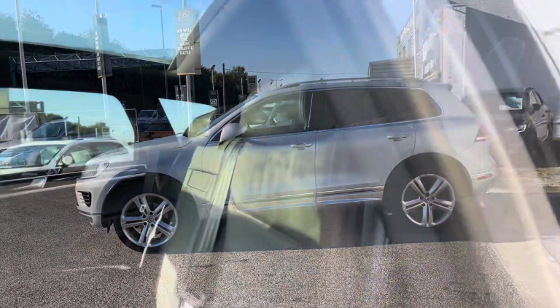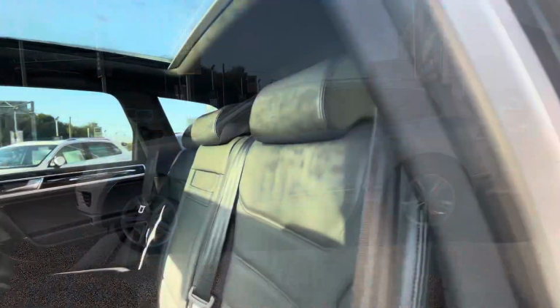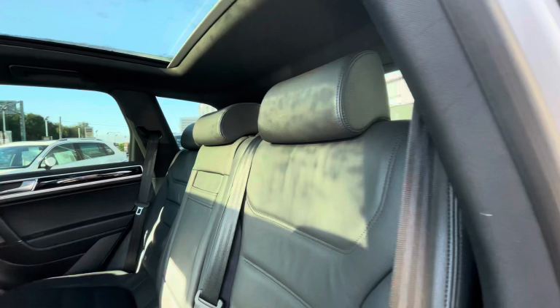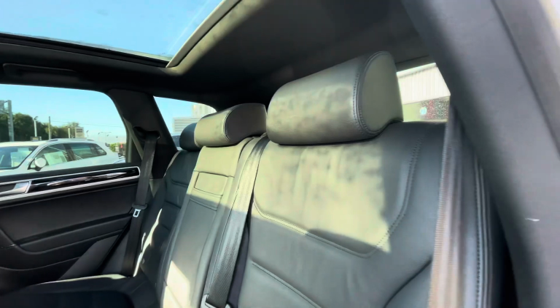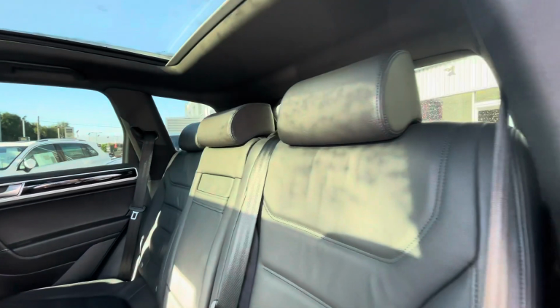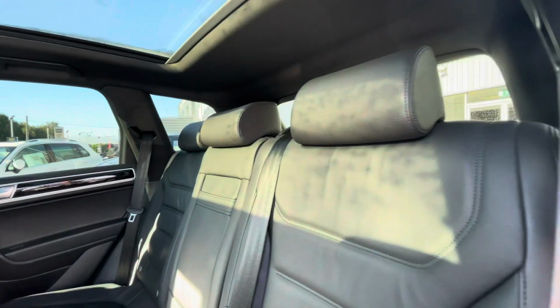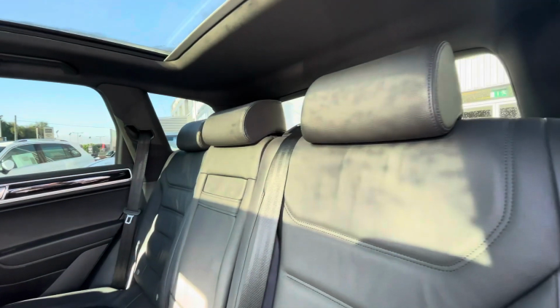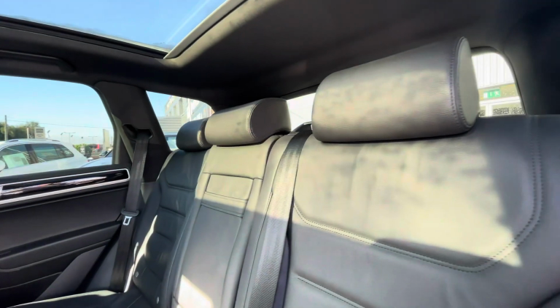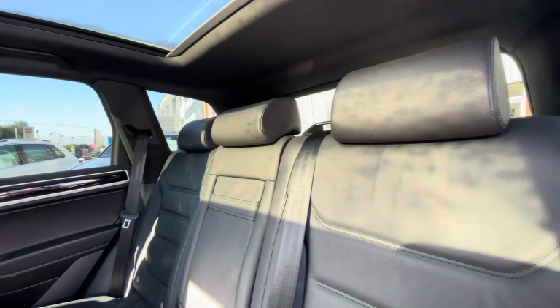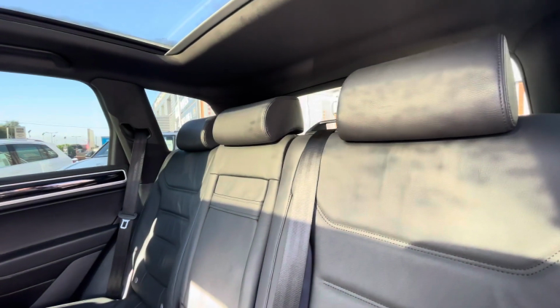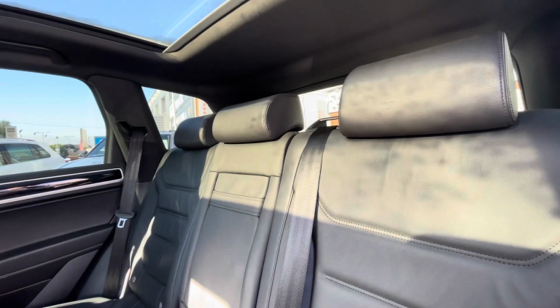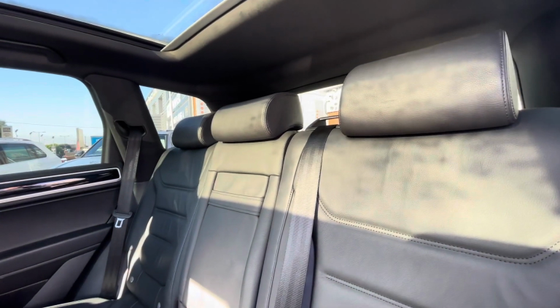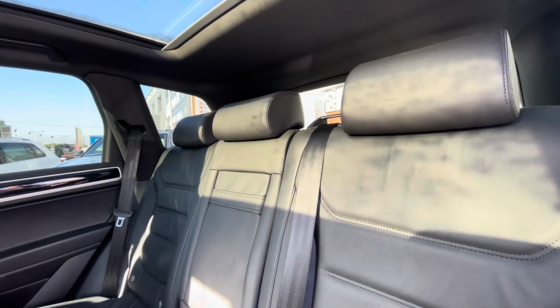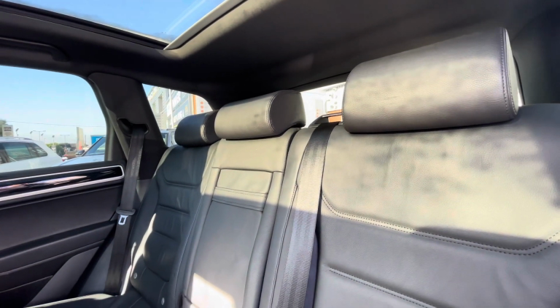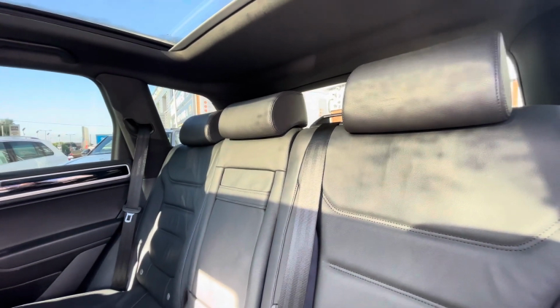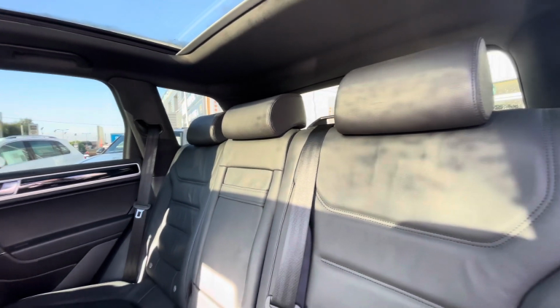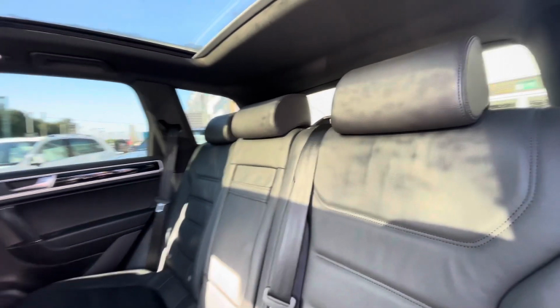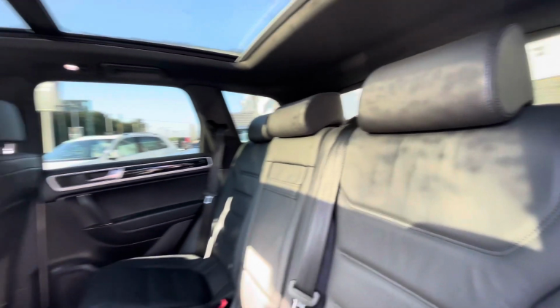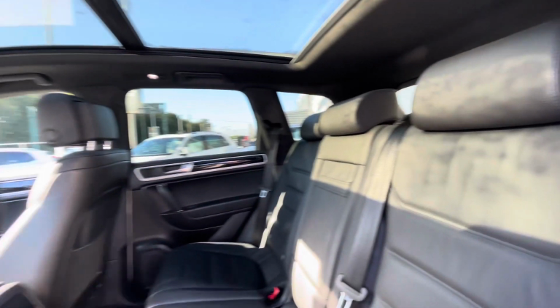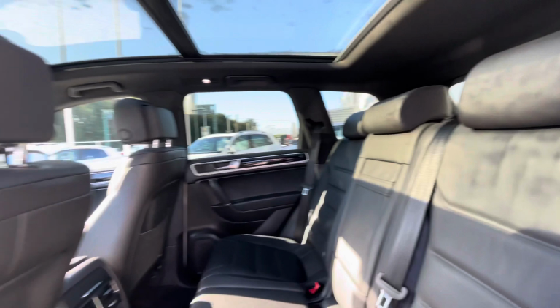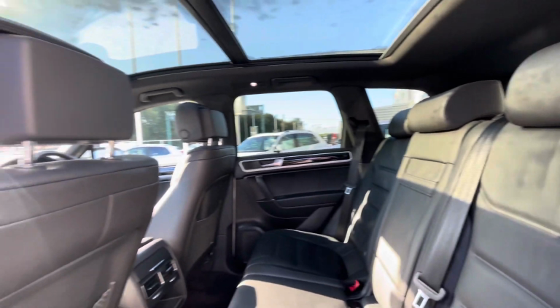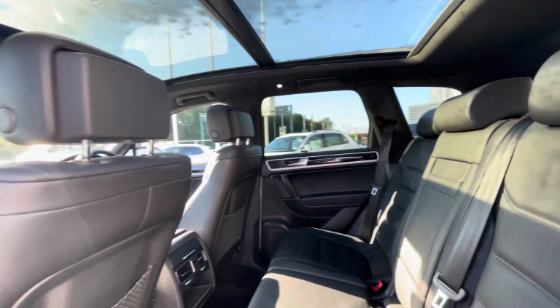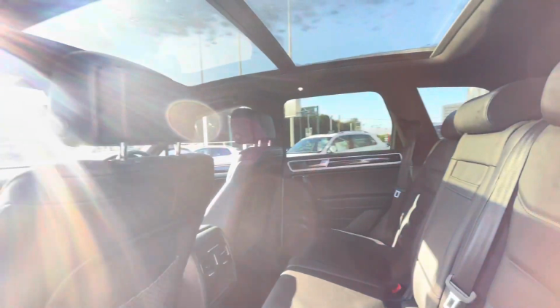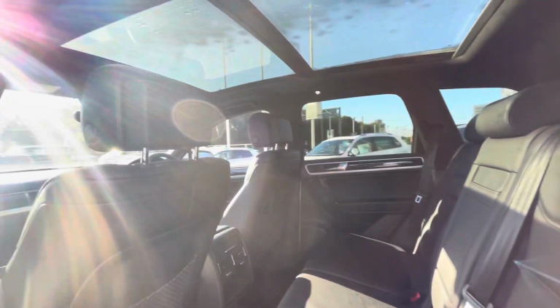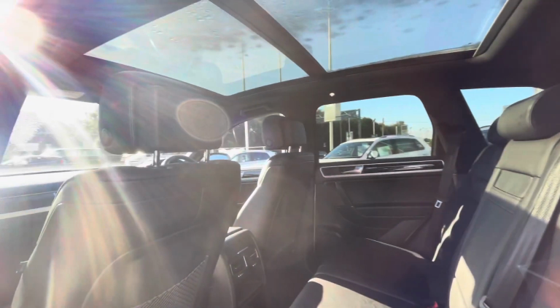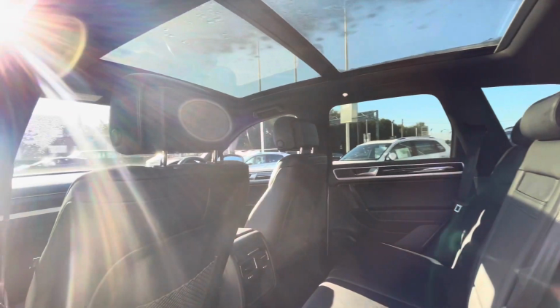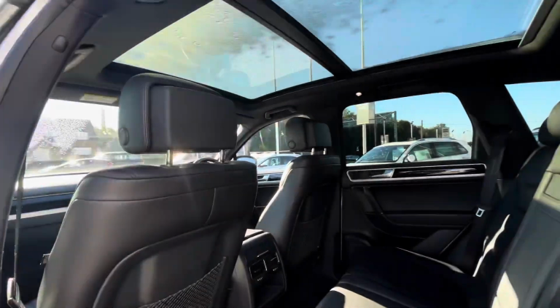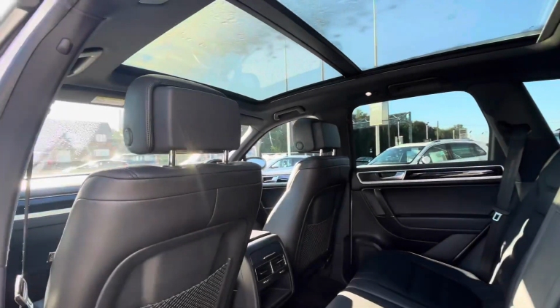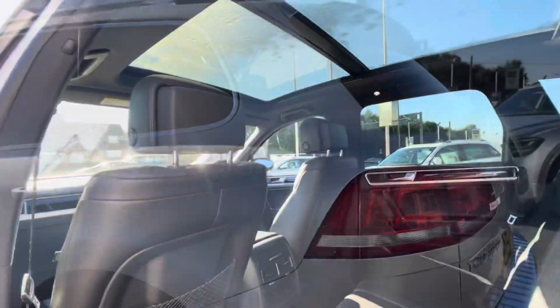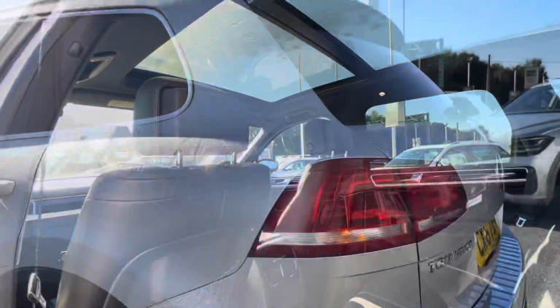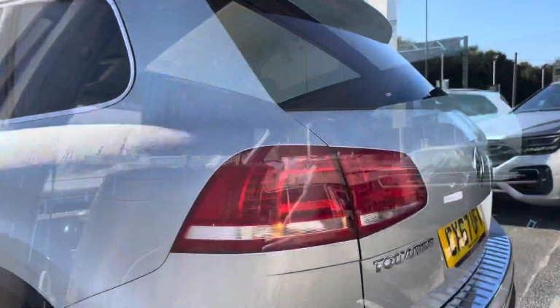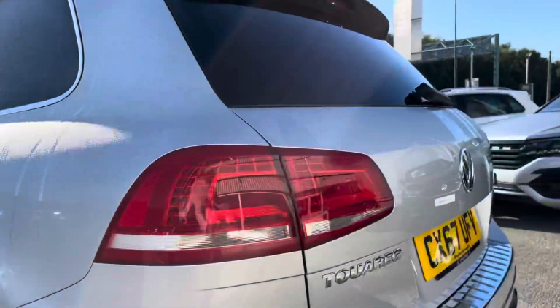Coming into the back of the car, you can see there's tons of space. You've got that colossal panoramic sunroof we'll be looking at in a second, and as you can see the car has been kept in very great condition.